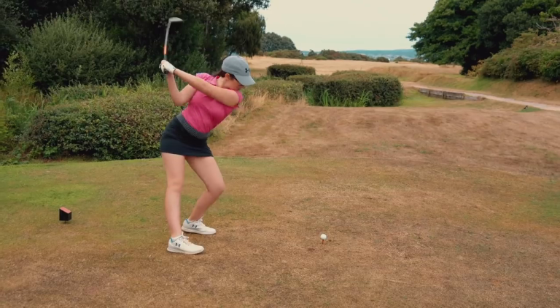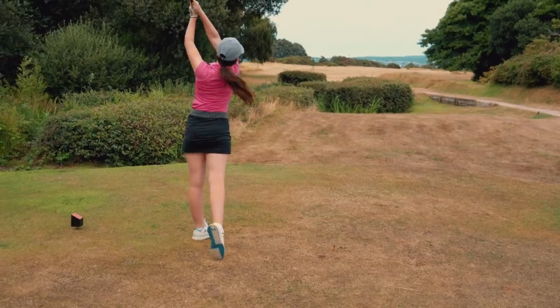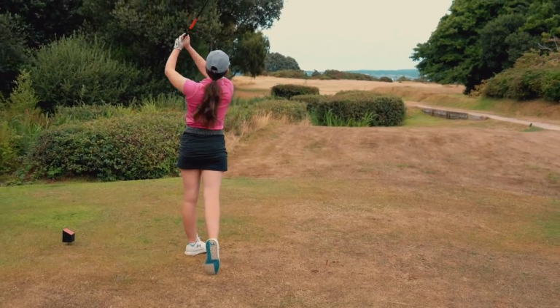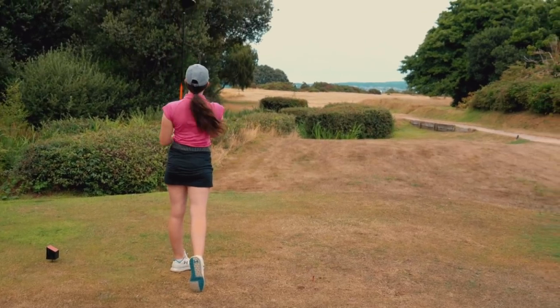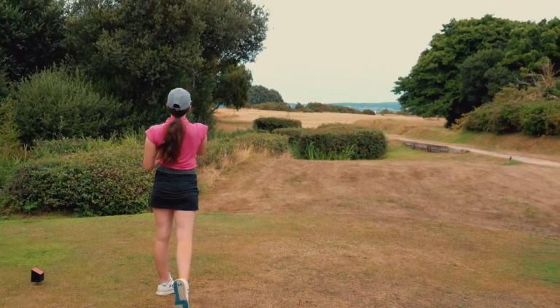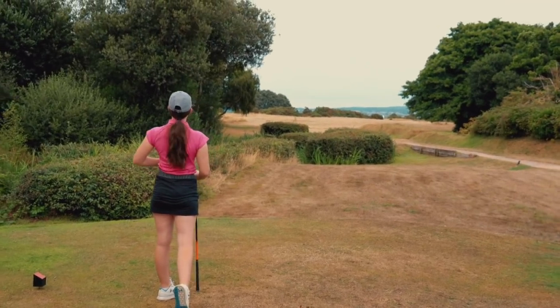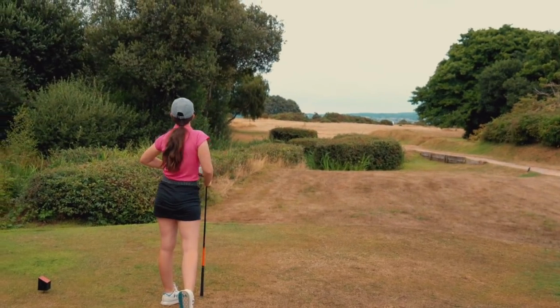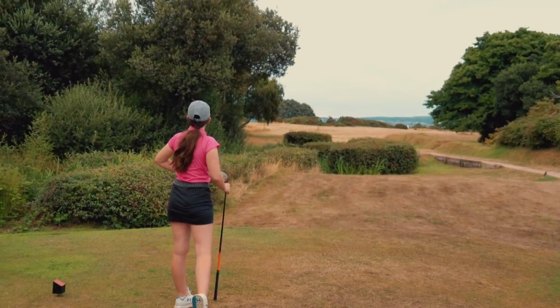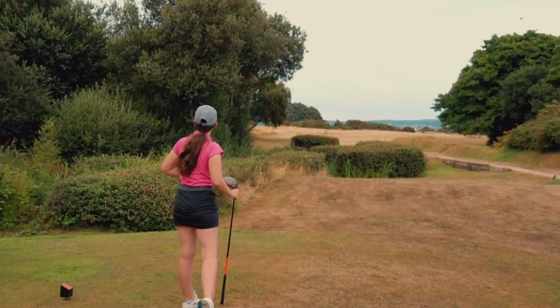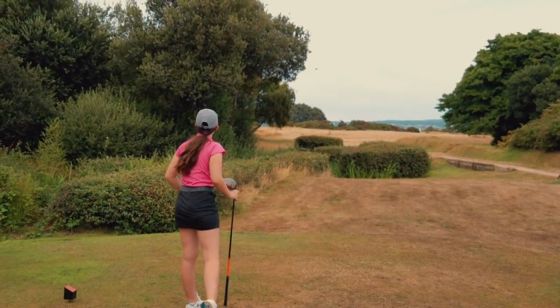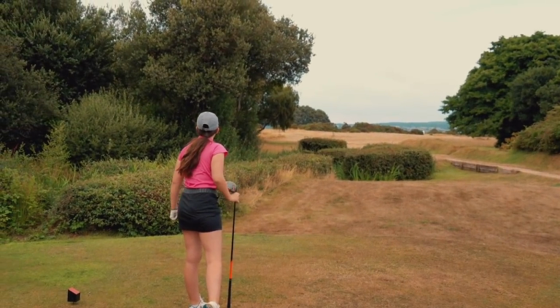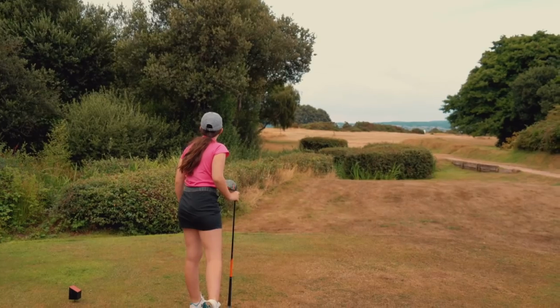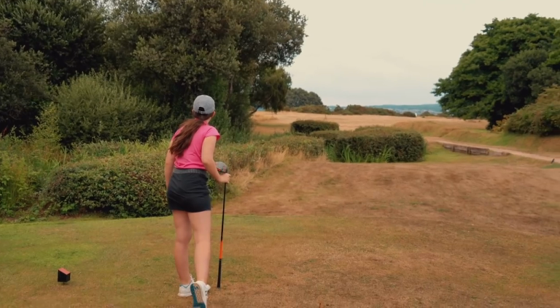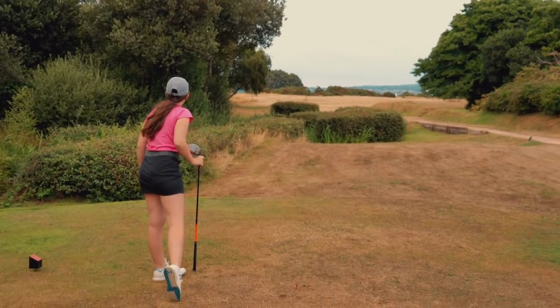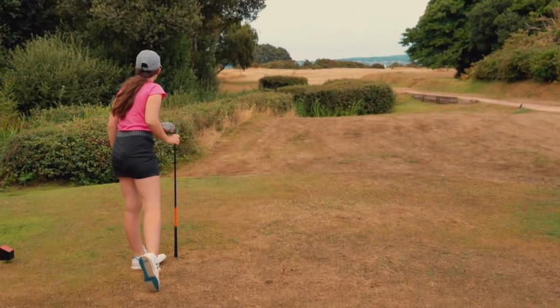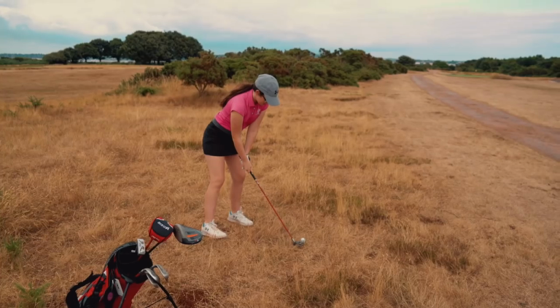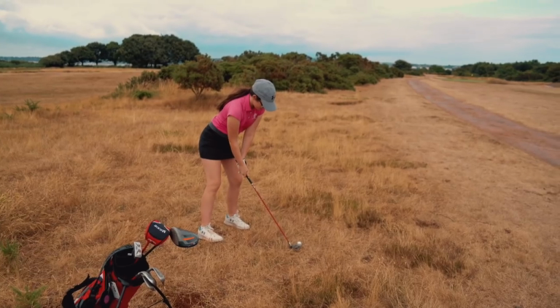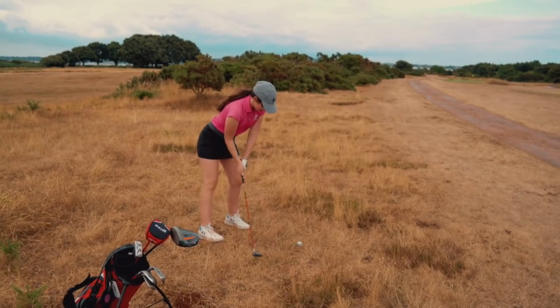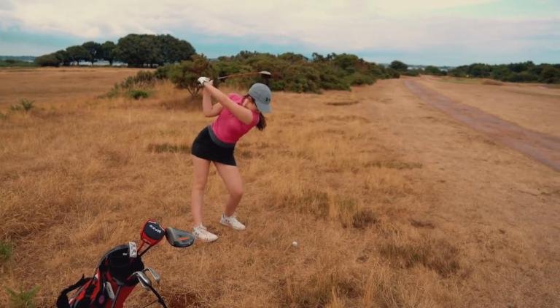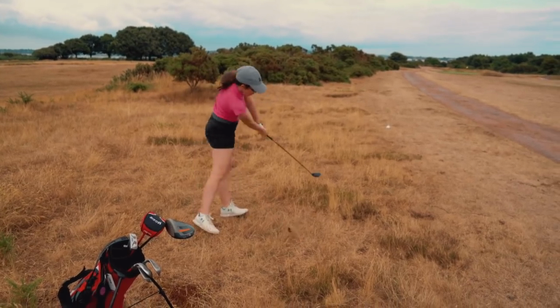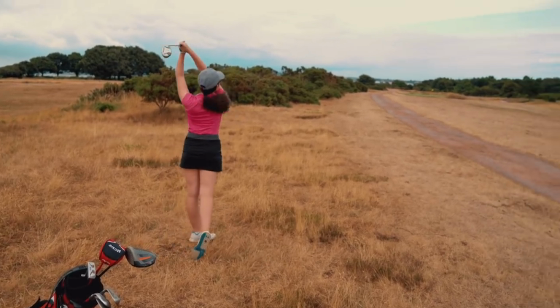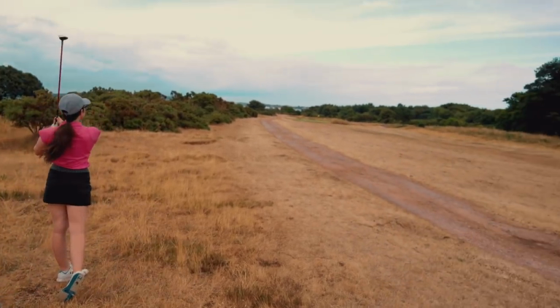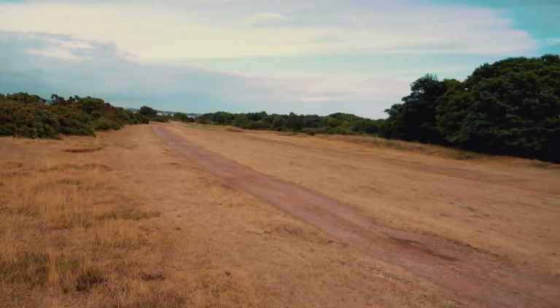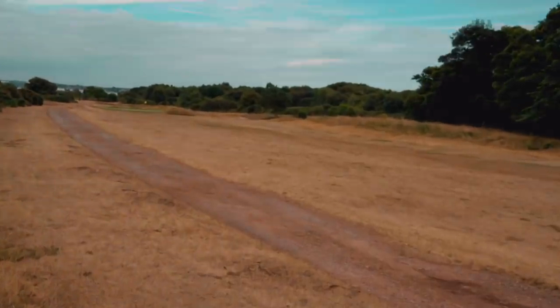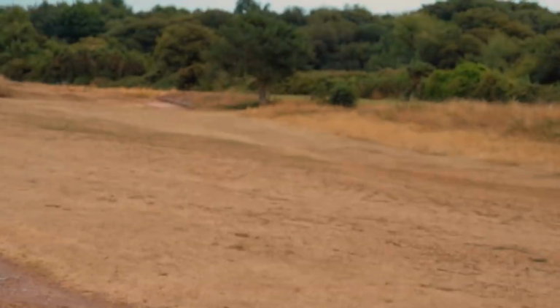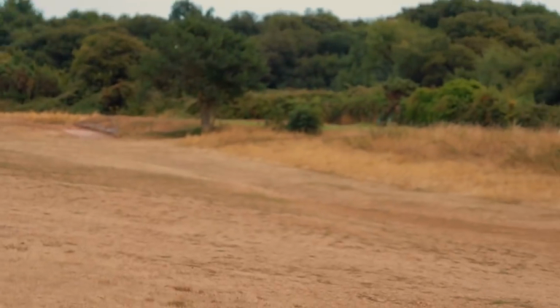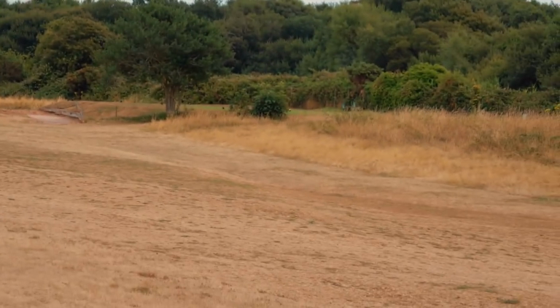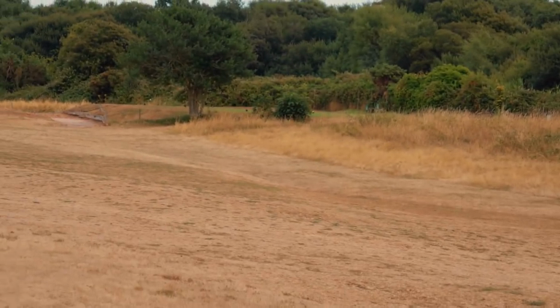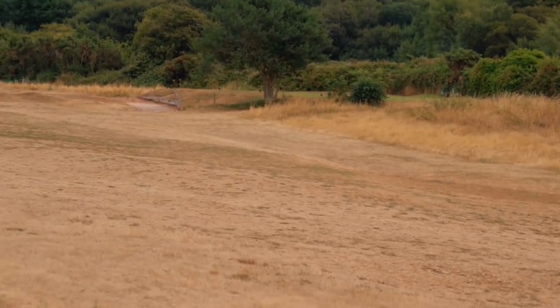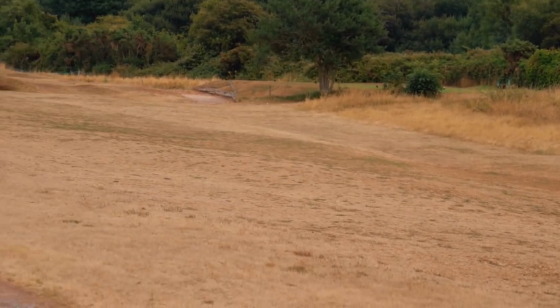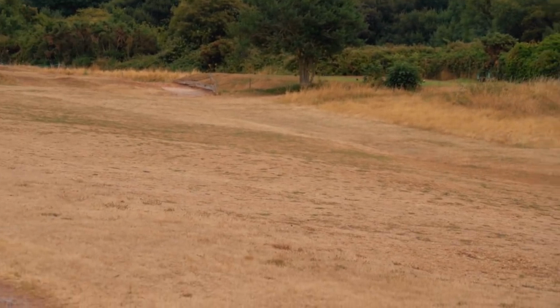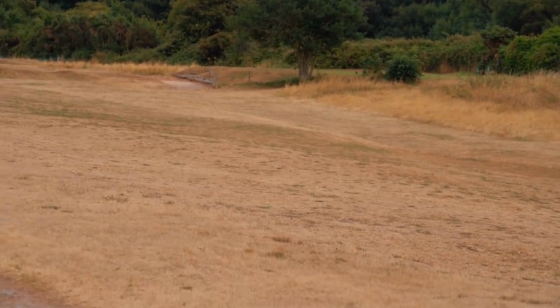Yeah, good hit, little up the left. Oh, it's gonna be fiery on the links but good shot though, Fanula. Good shot — go down to the right, watch it, because it'll keep going up by the tee.